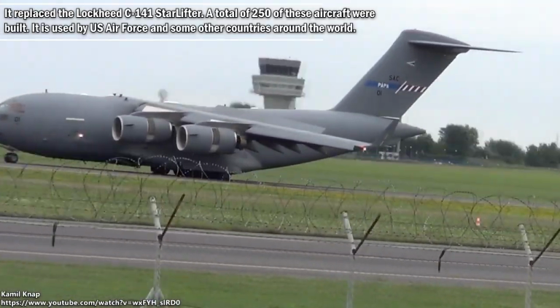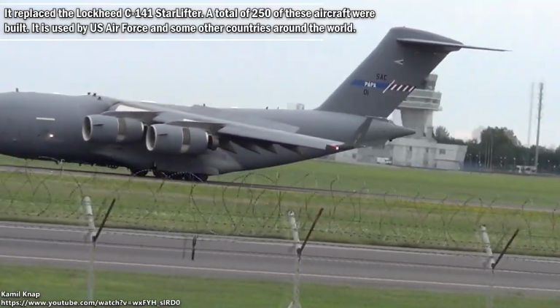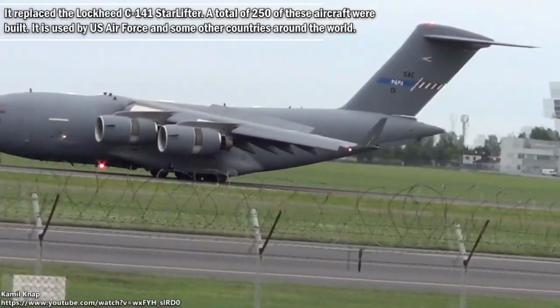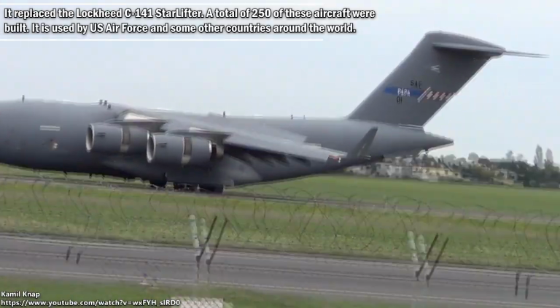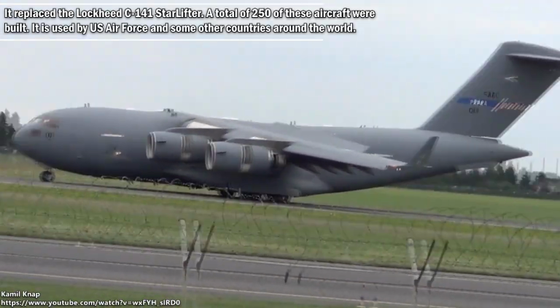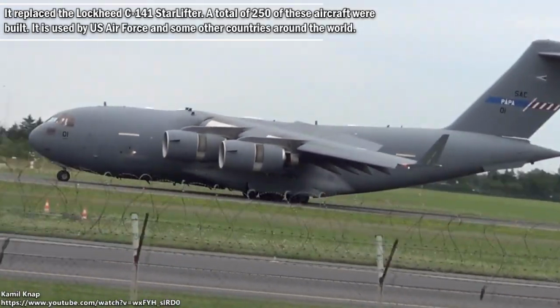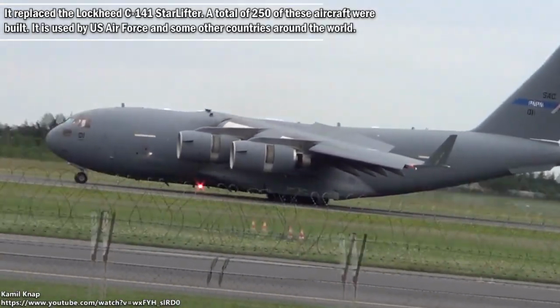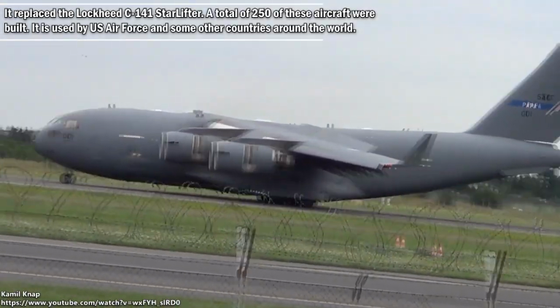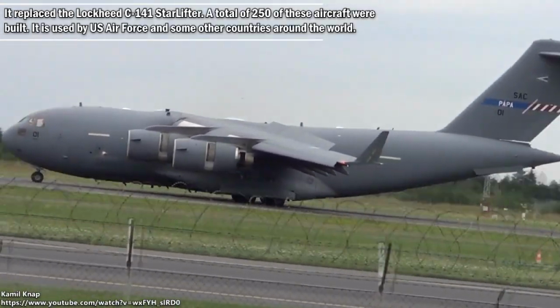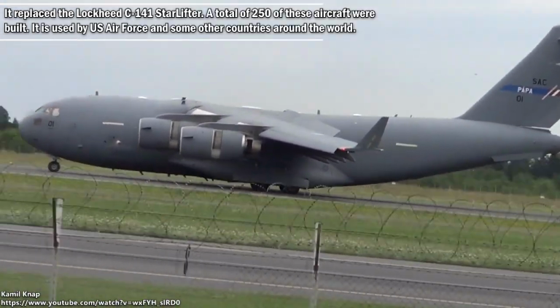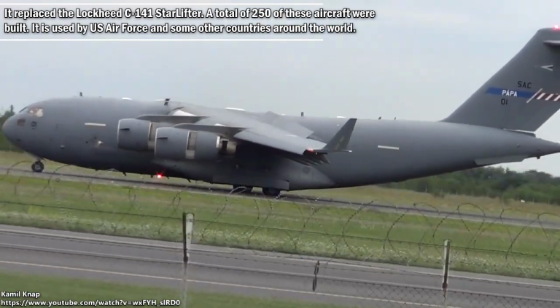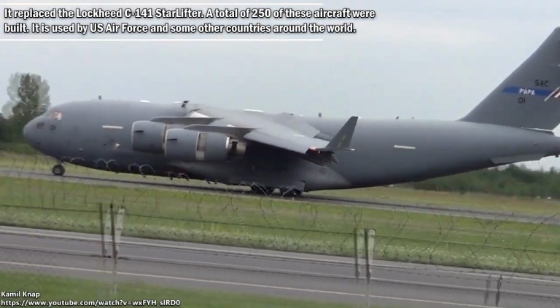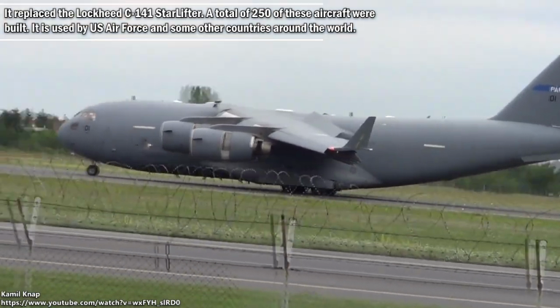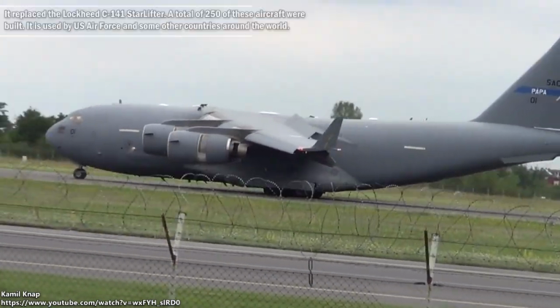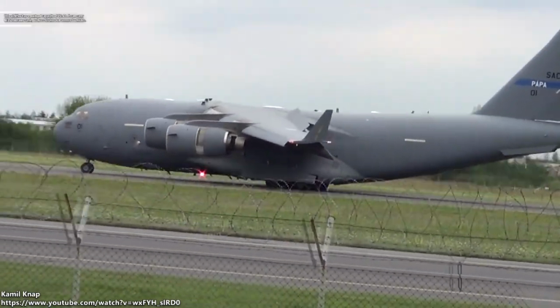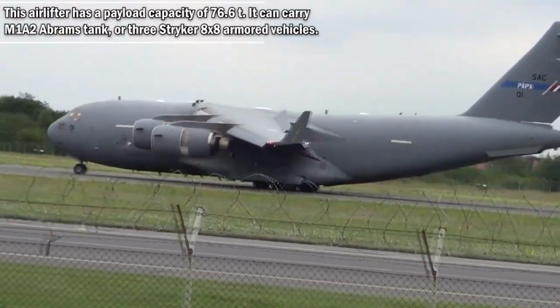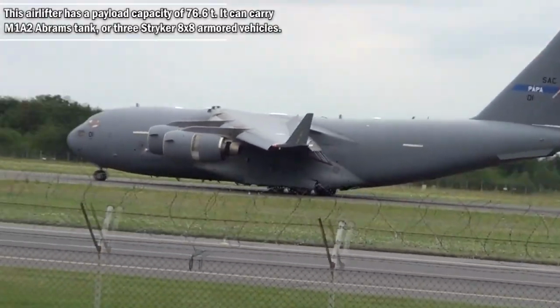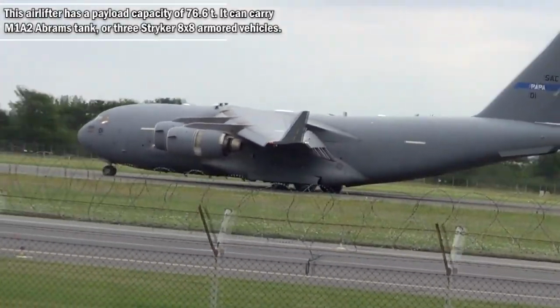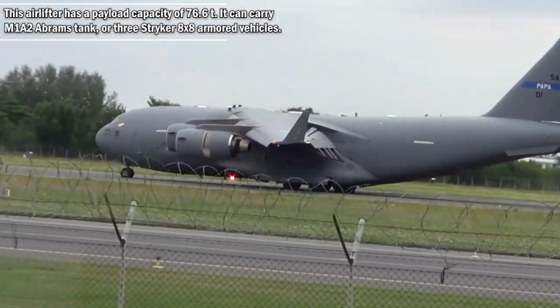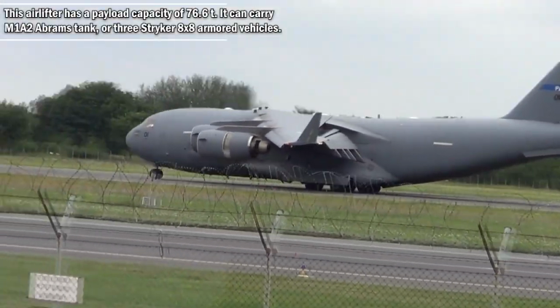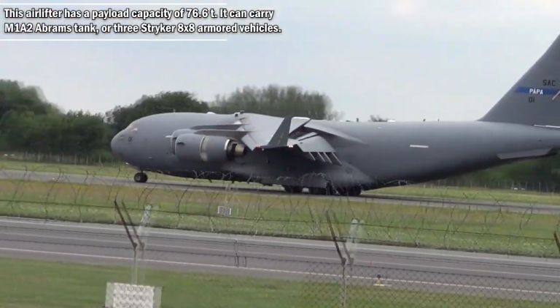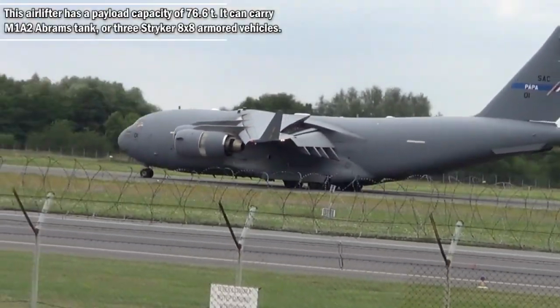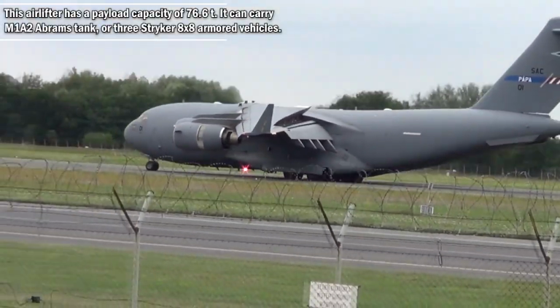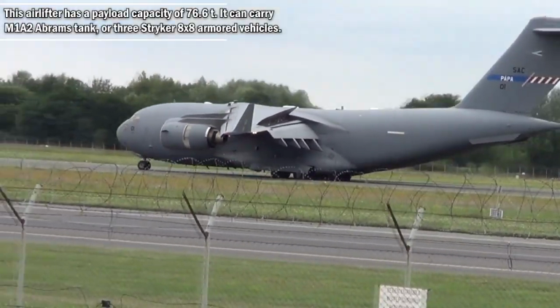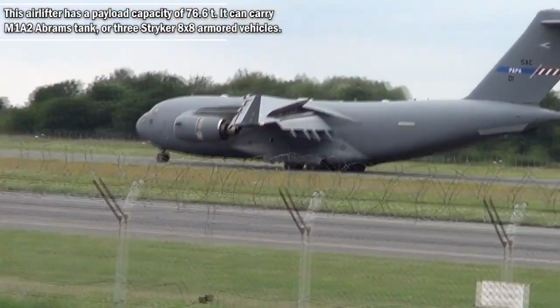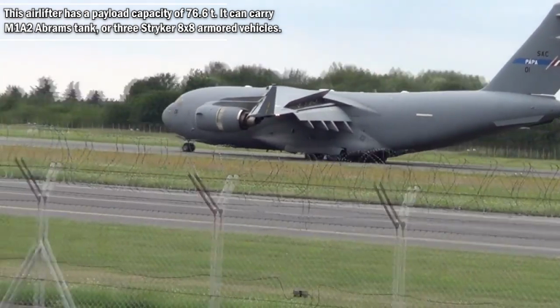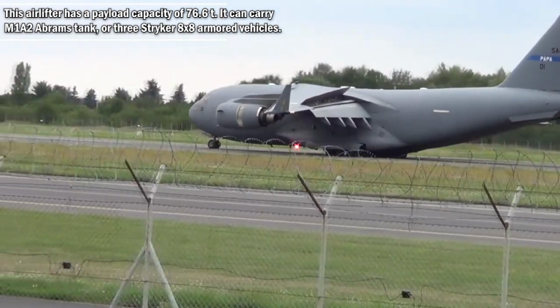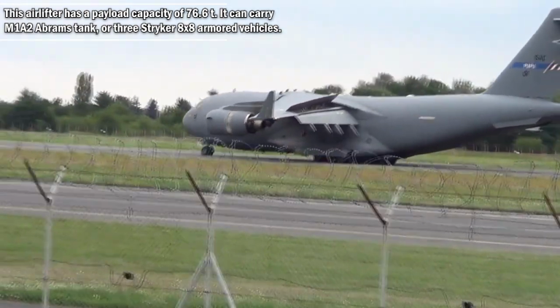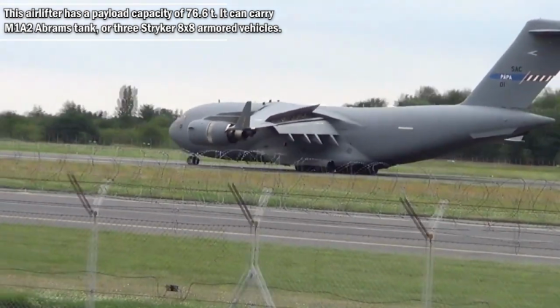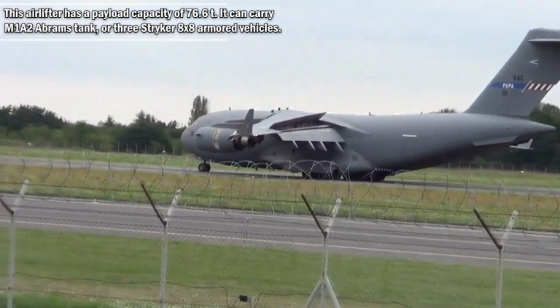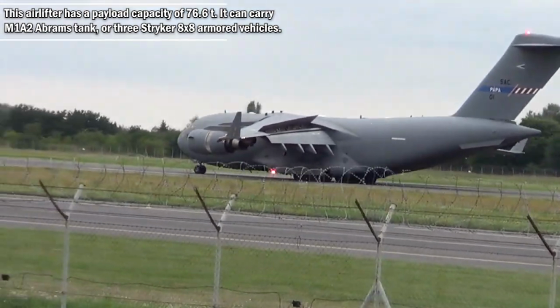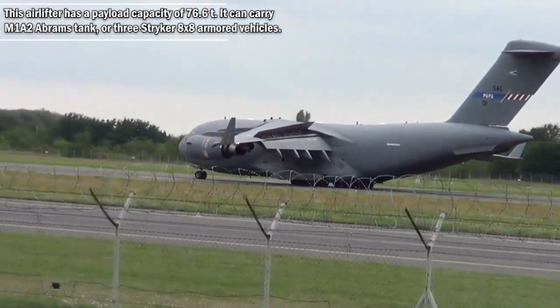The C-17 is used by the US Air Force and some other countries around the world. This airlifter has a payload capacity of 76.6 tons.